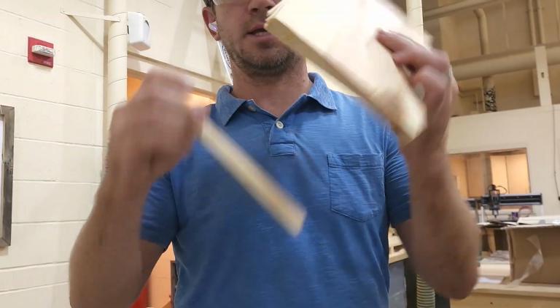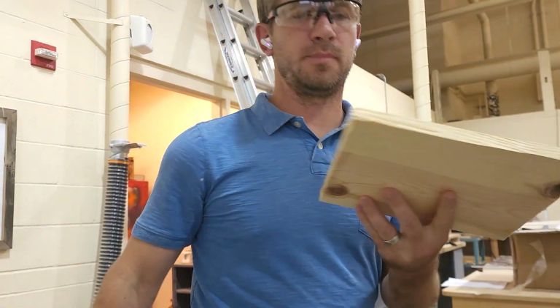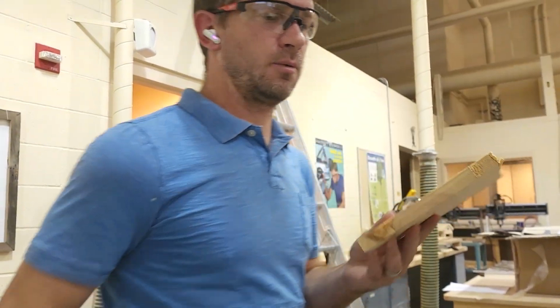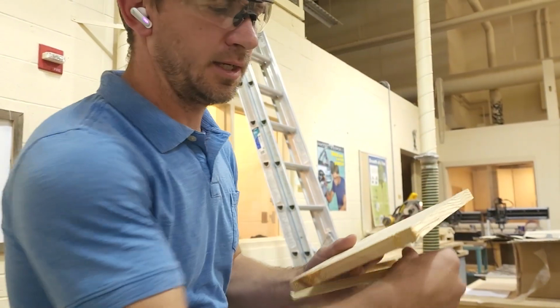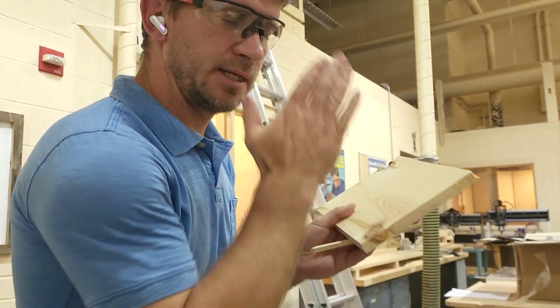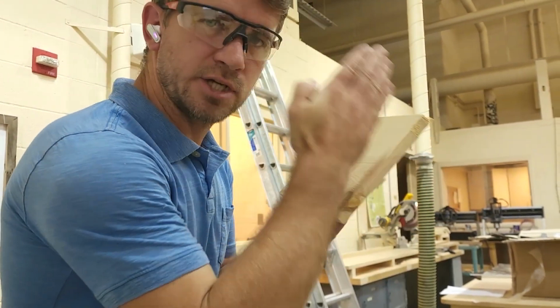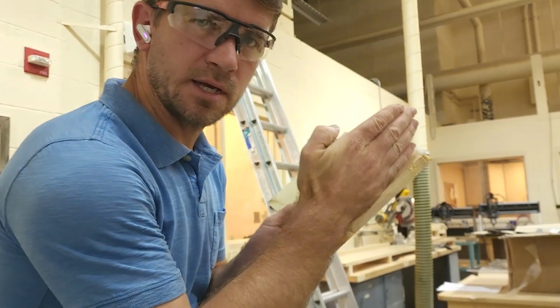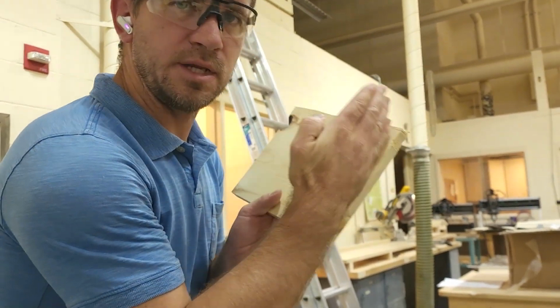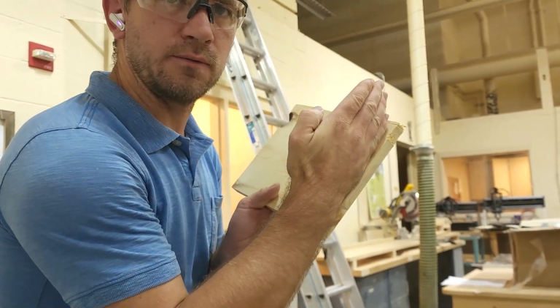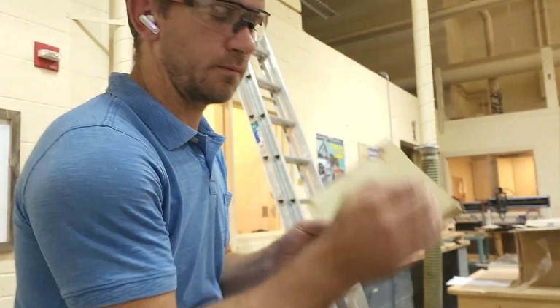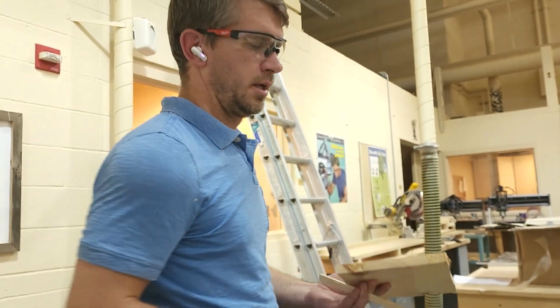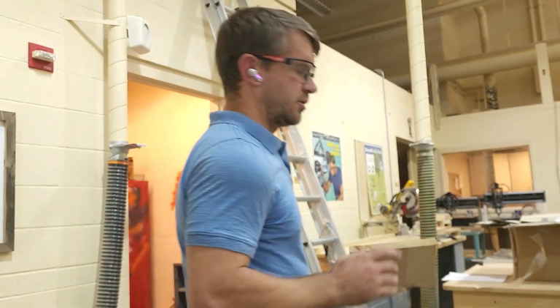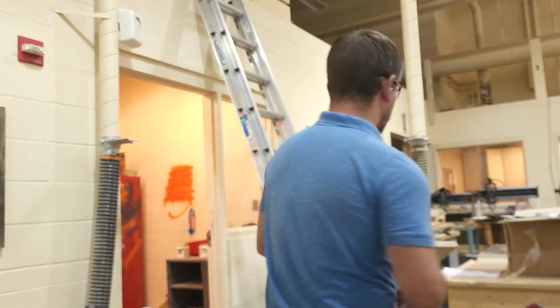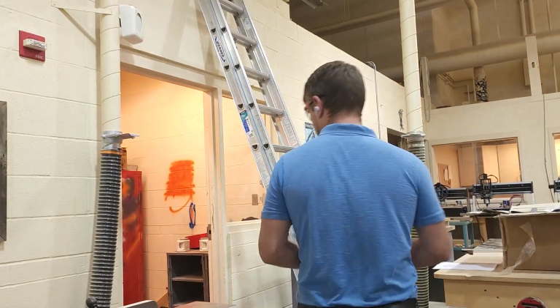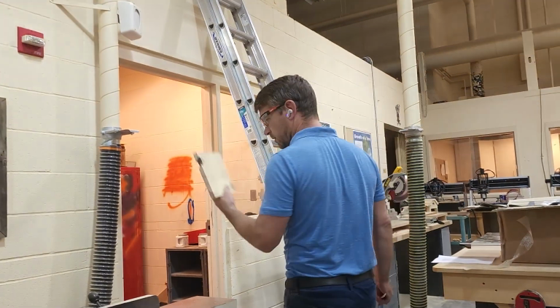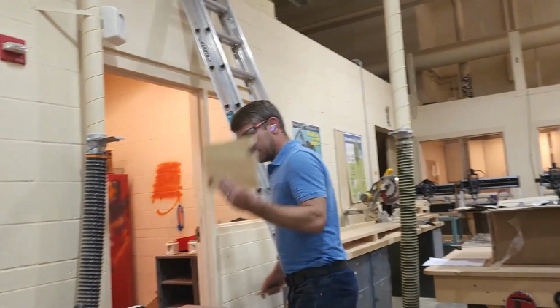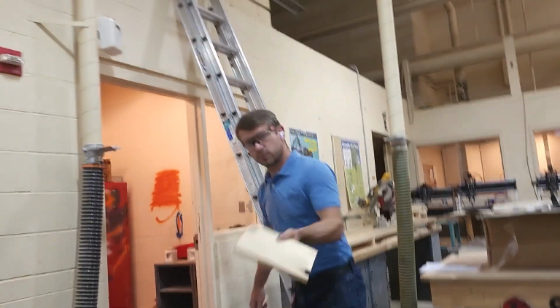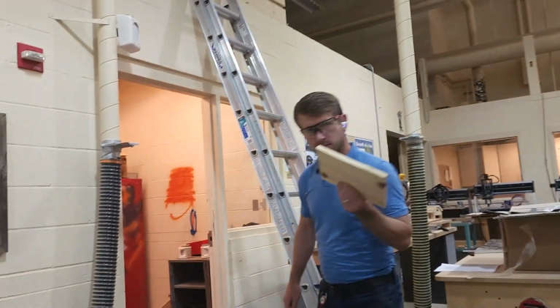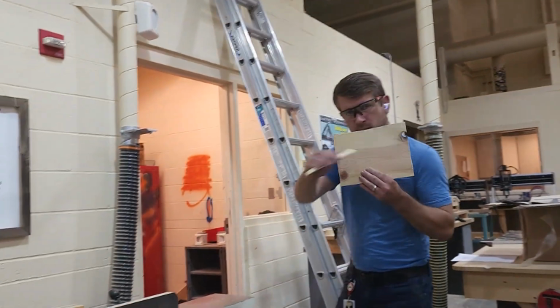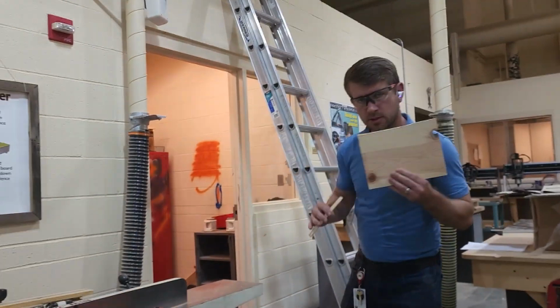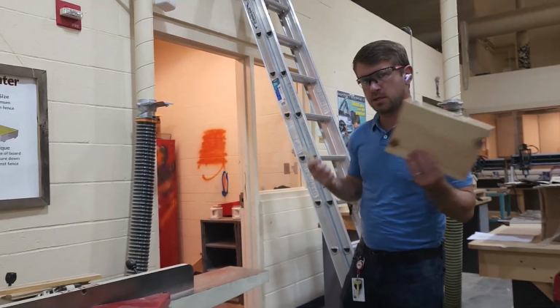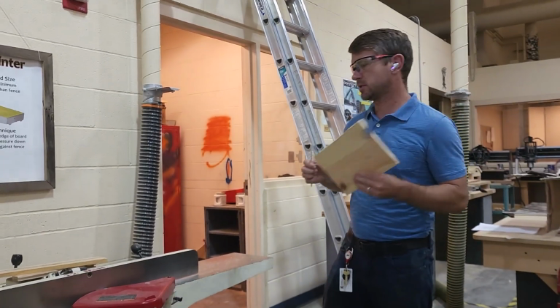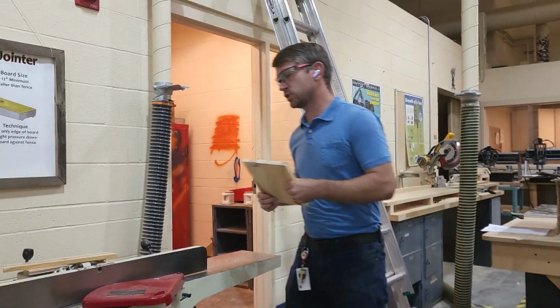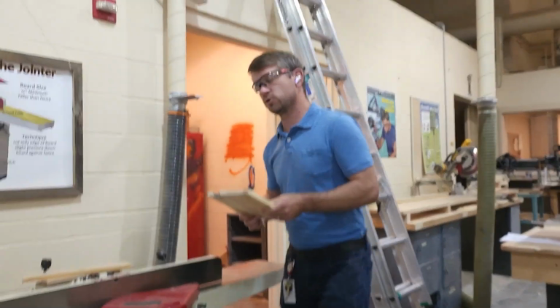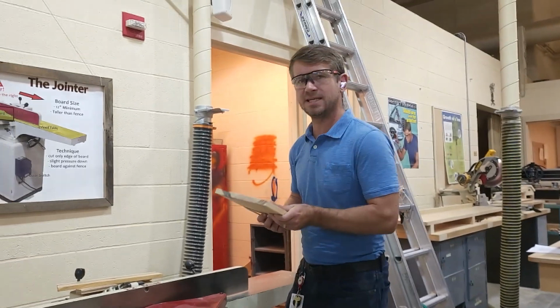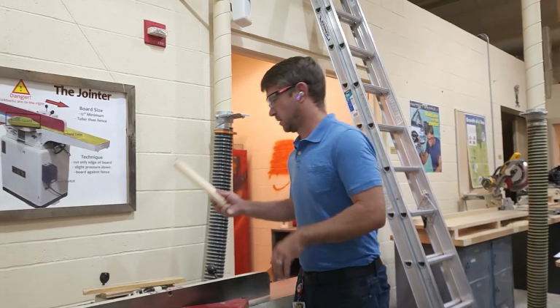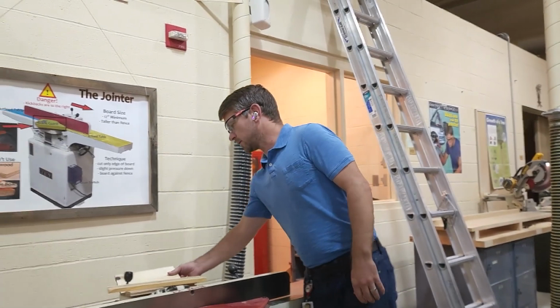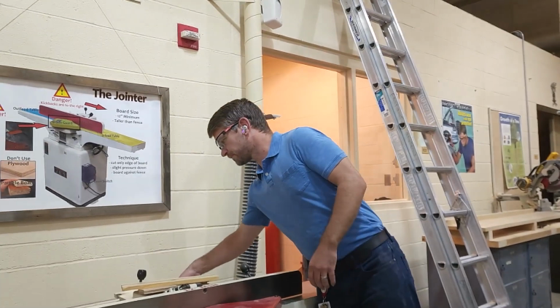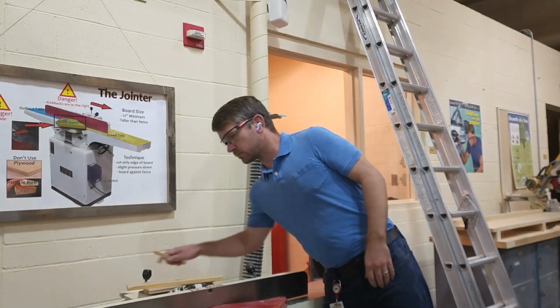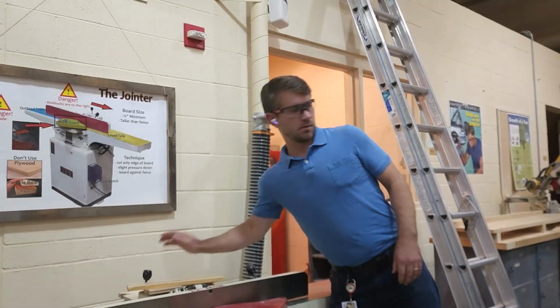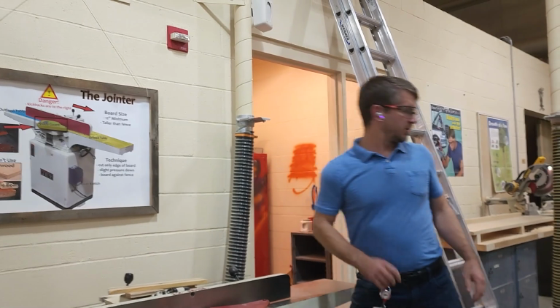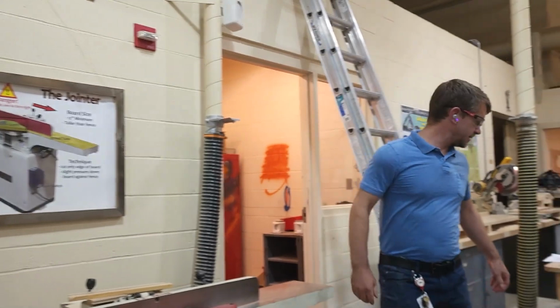We don't want to put a board through that way and end up with a board like this. A better cut for the end grain would be to take it to the chop saw. Depending on the characteristics of the board and the grain direction, that's going to tell you which tool you should be using.